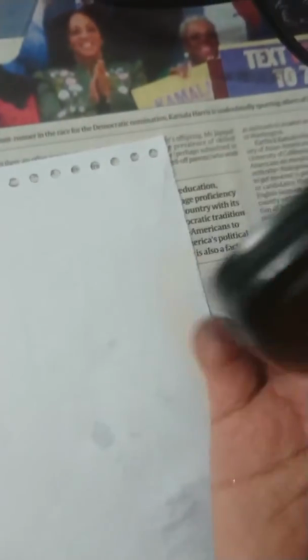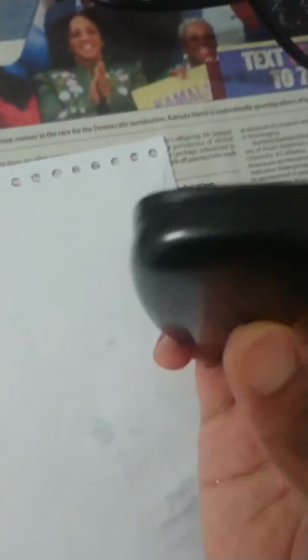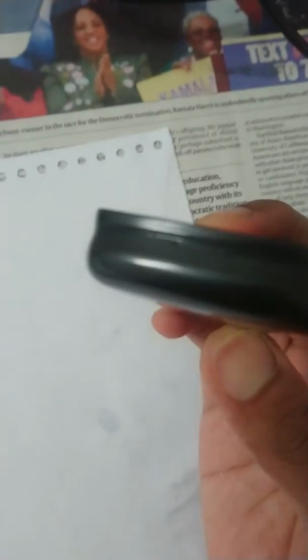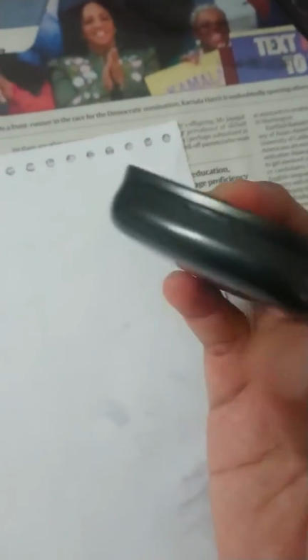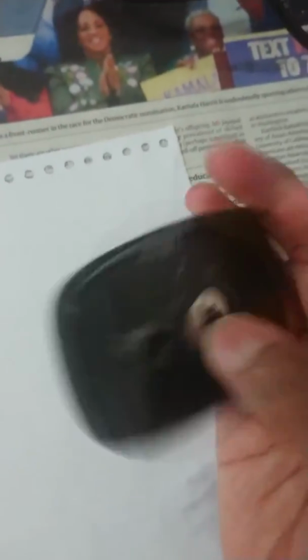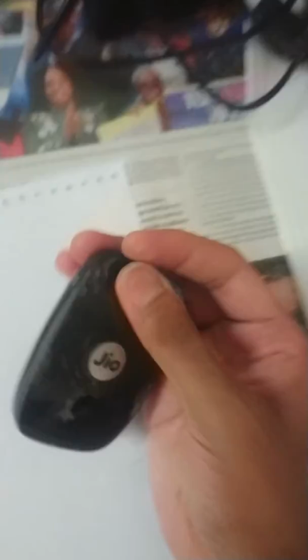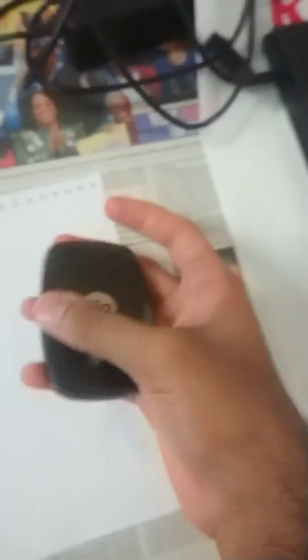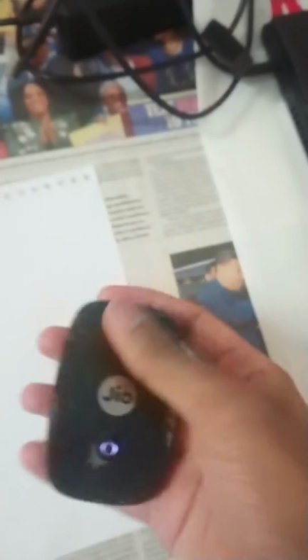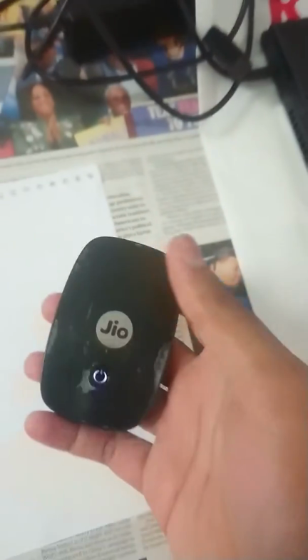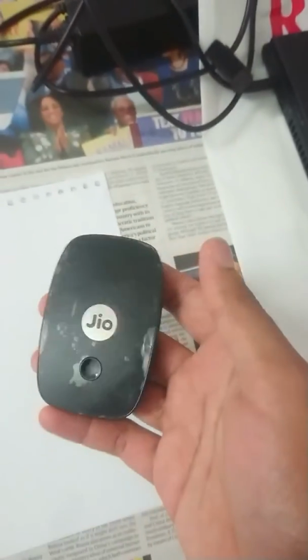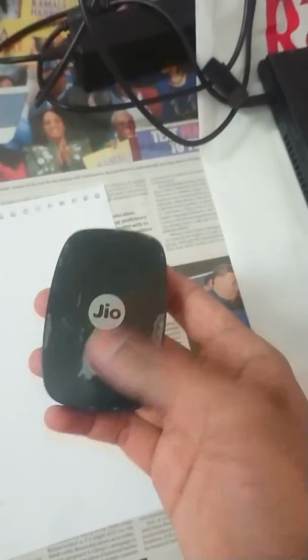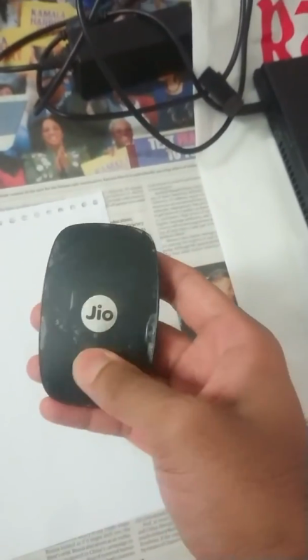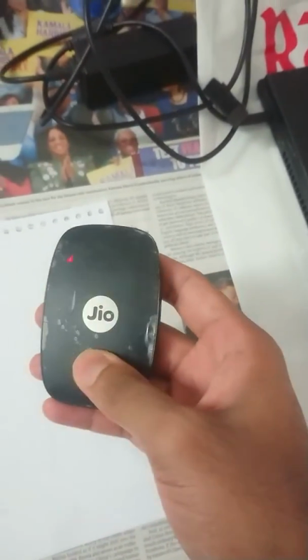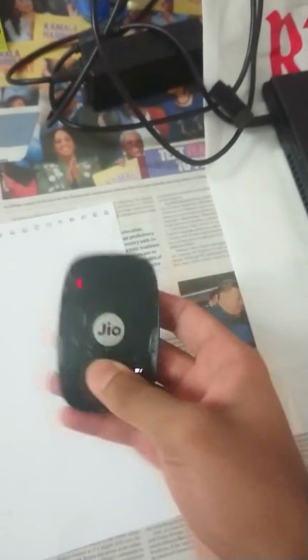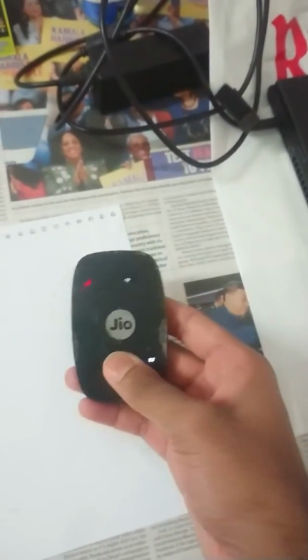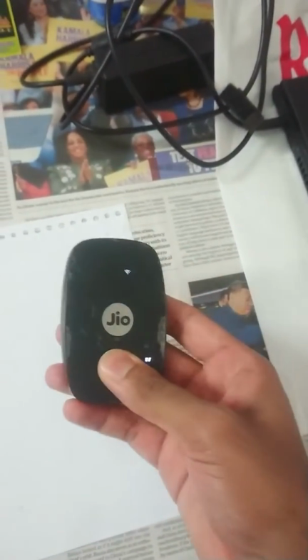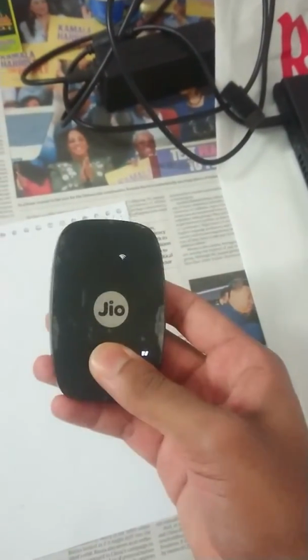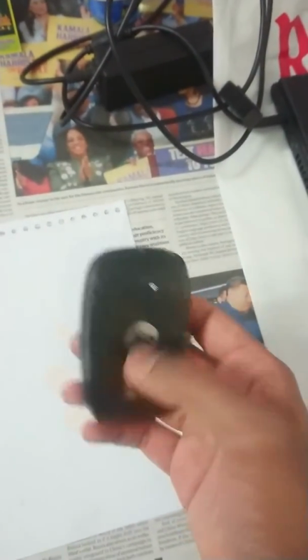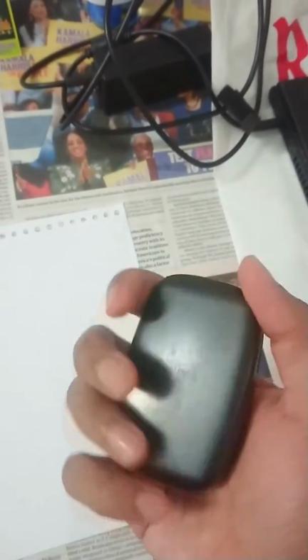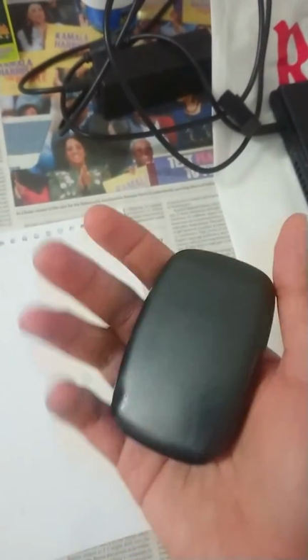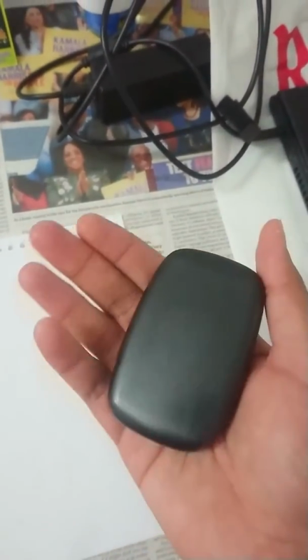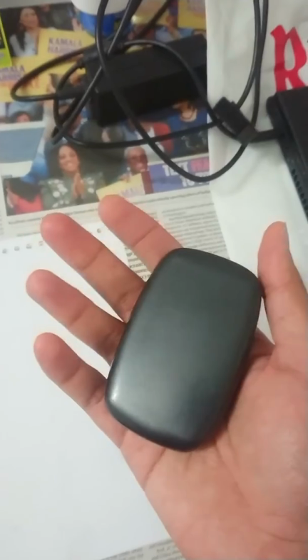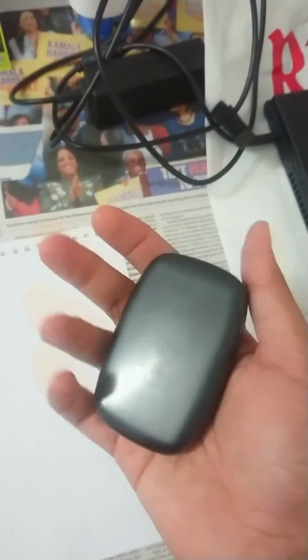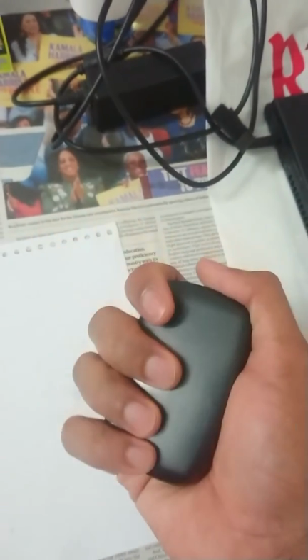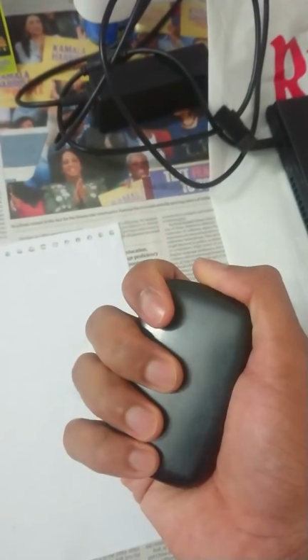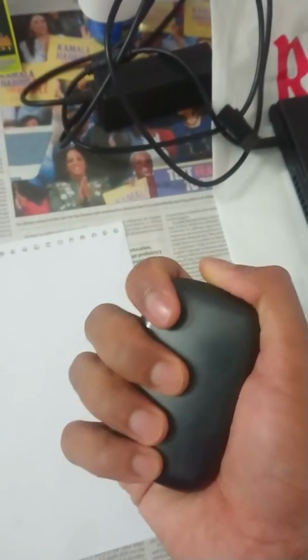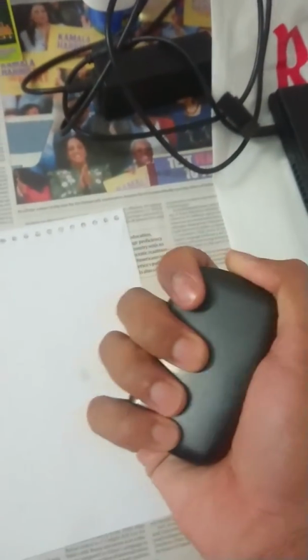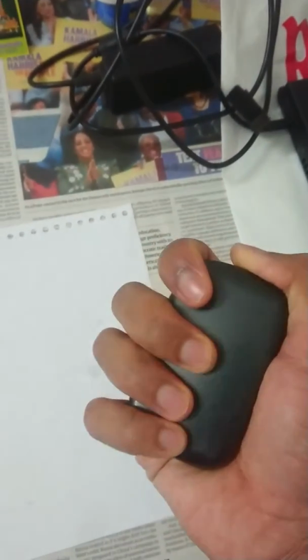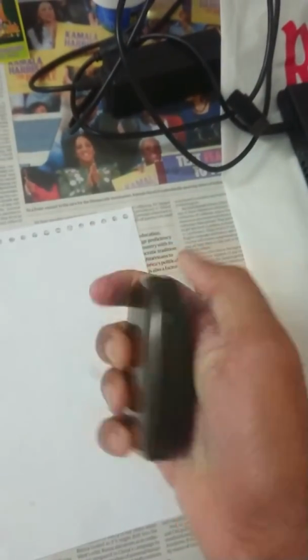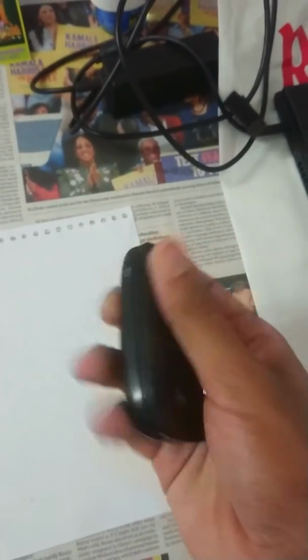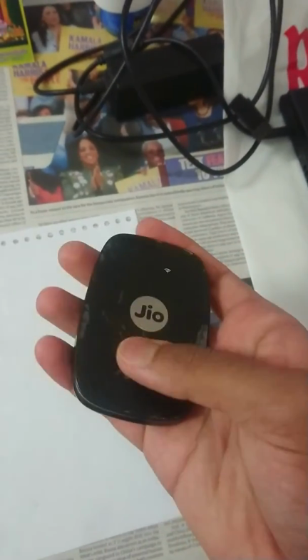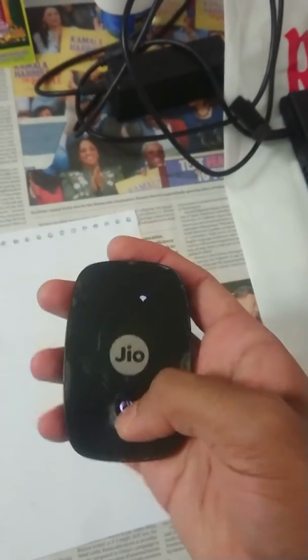And that is all for the review. The device is very simple, very compact, and easy to carry.